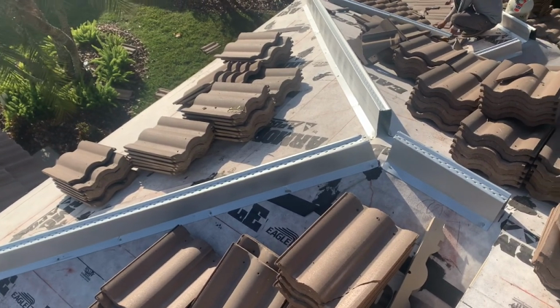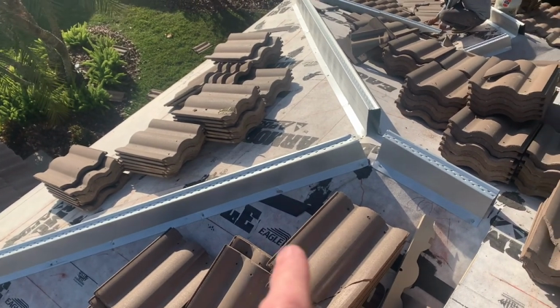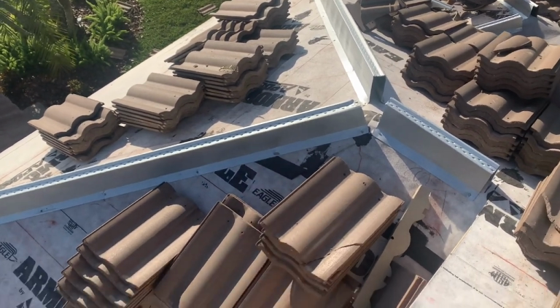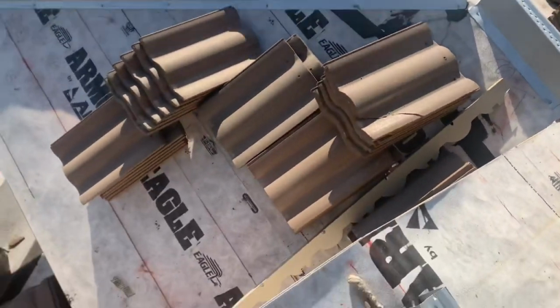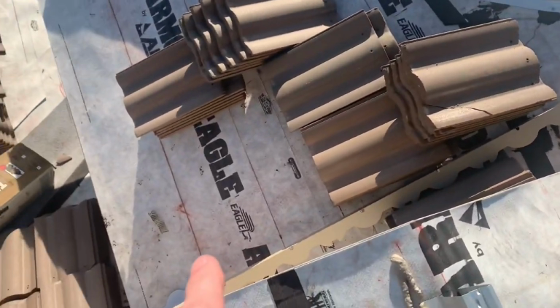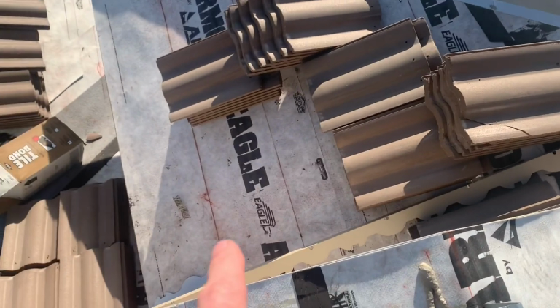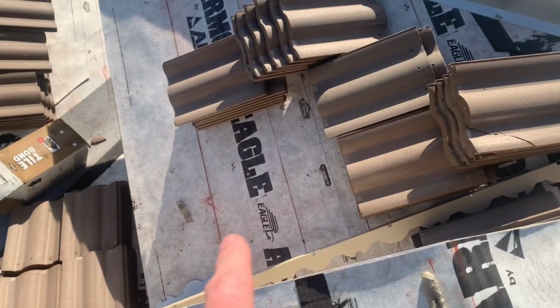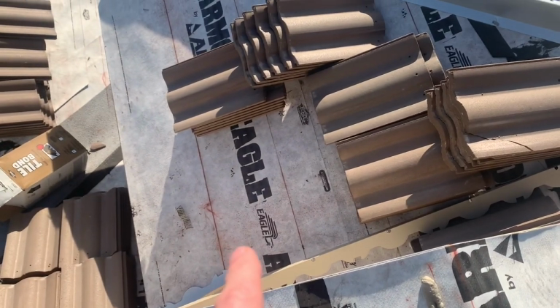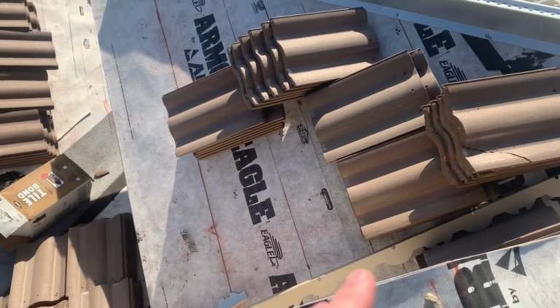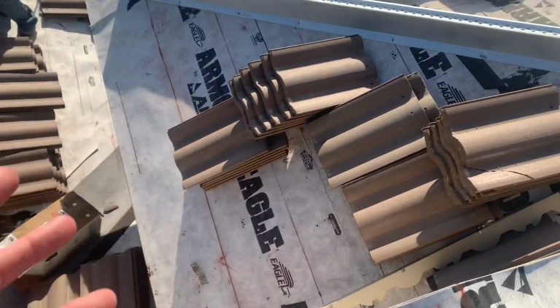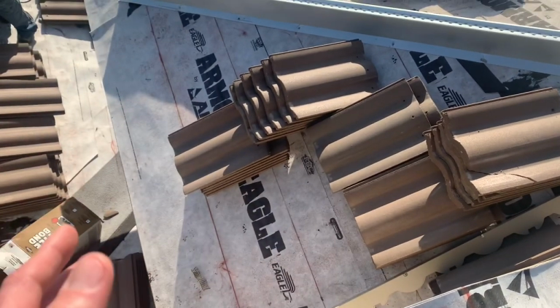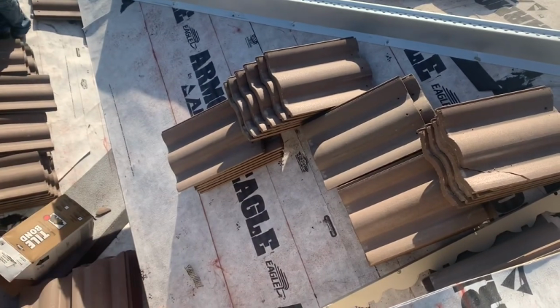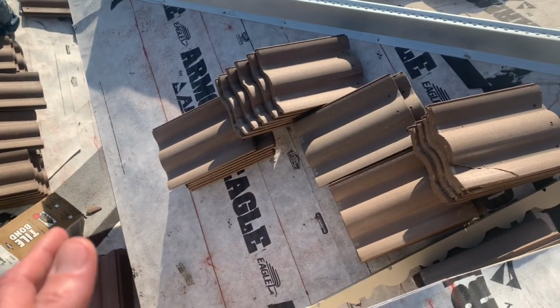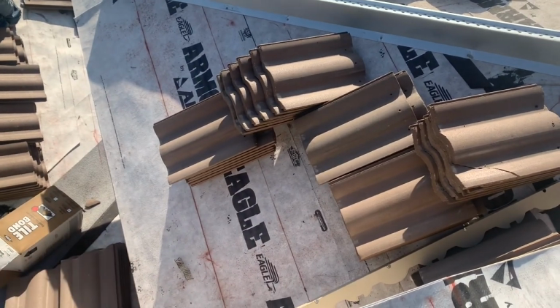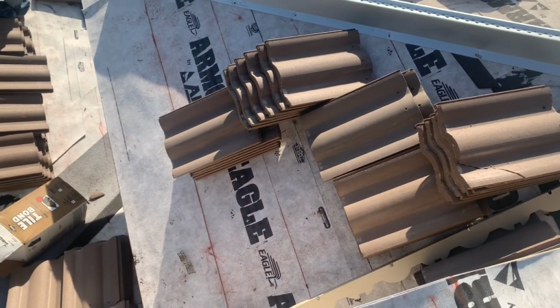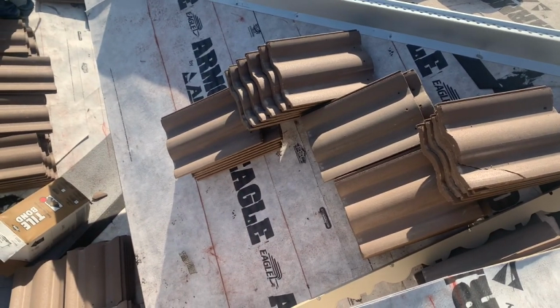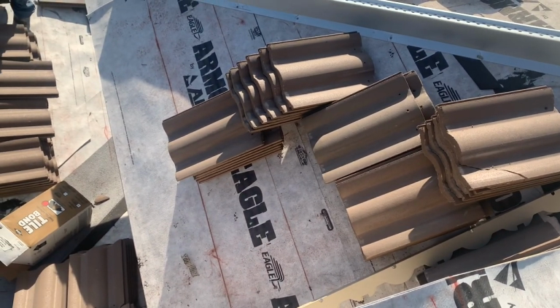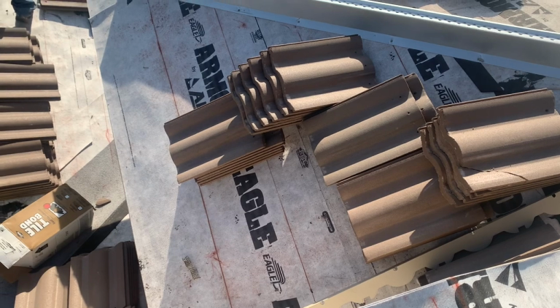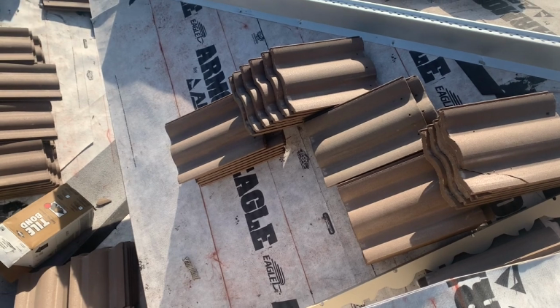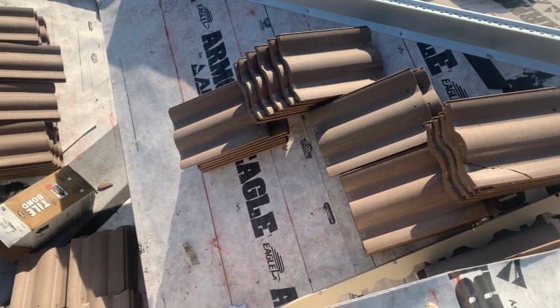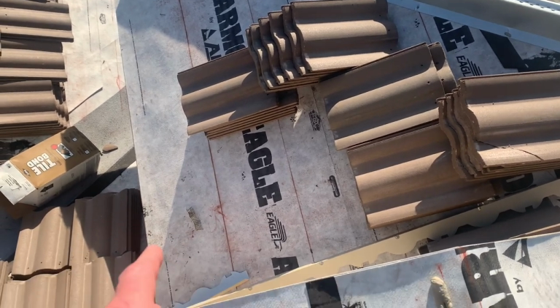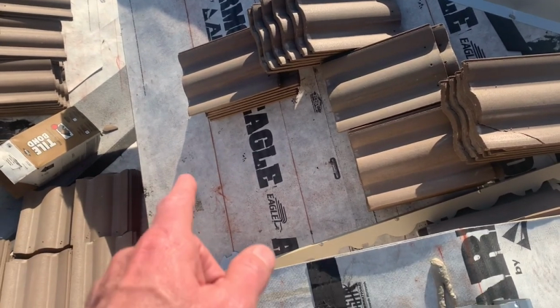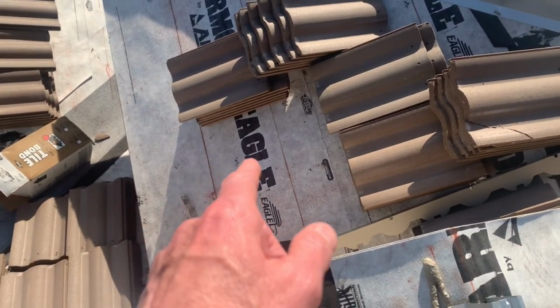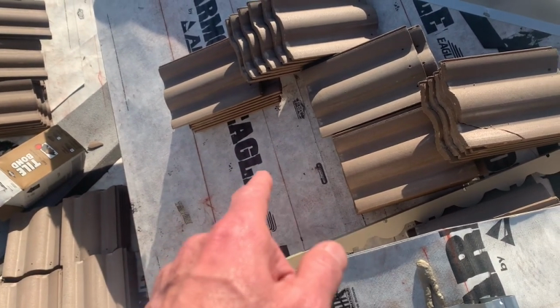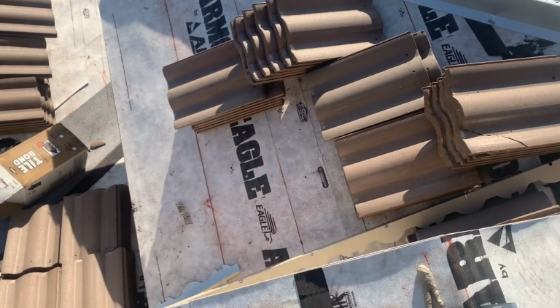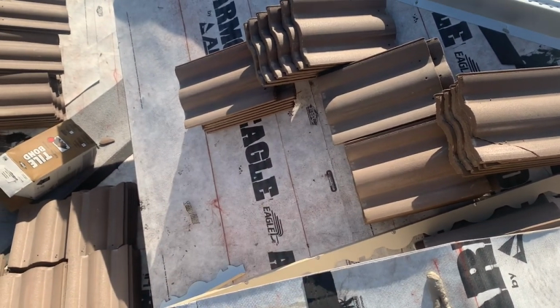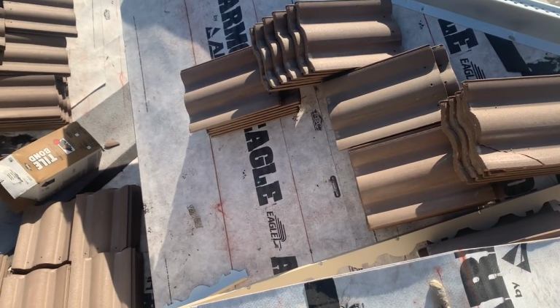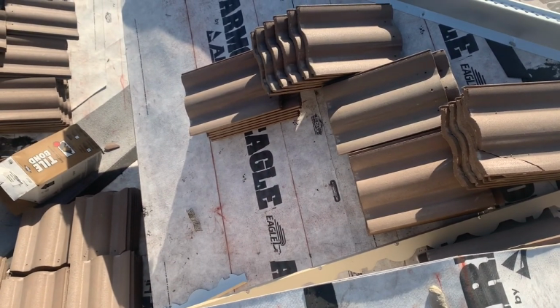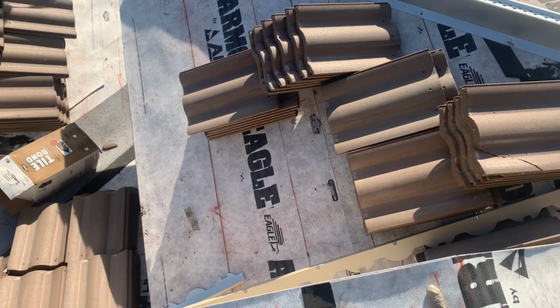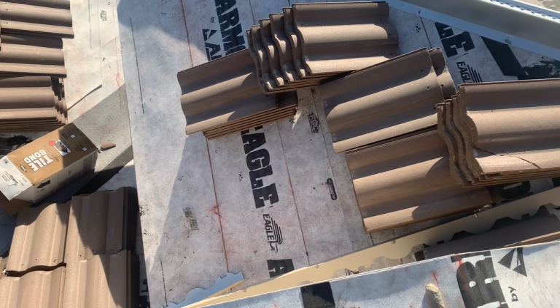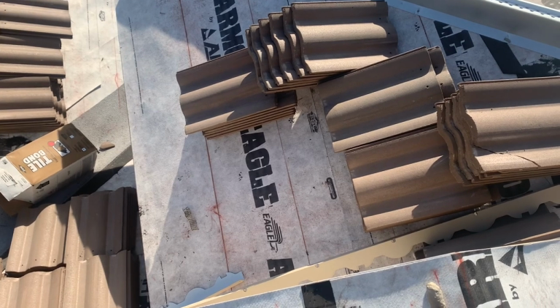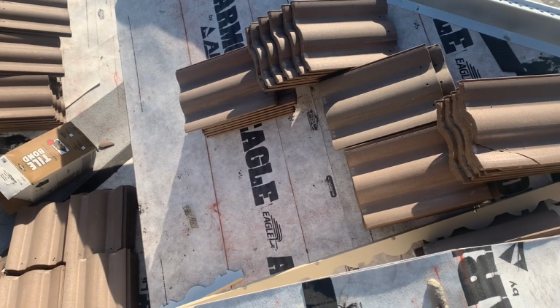The Eagle Armor roof underlayment has been installed. The roof was all torn off, the old tile roof deck re-nailed, and any damaged wood has been replaced. We have the Eagle Armor underlayment here that we'll be installing the tile over.